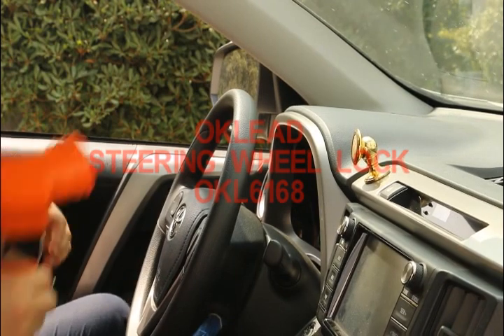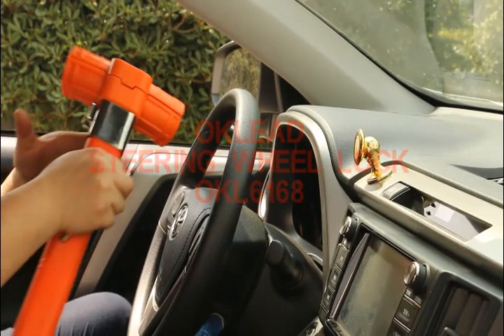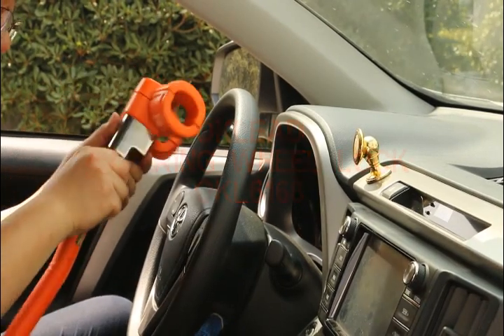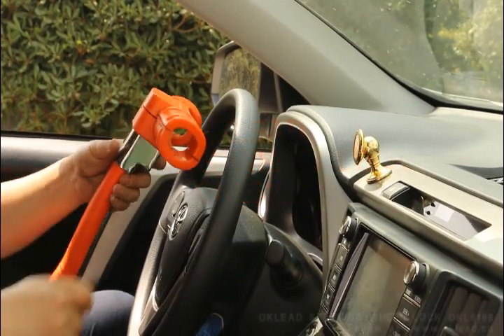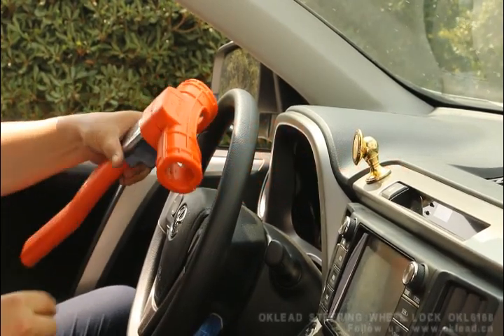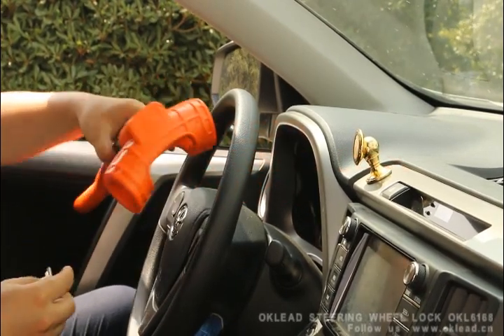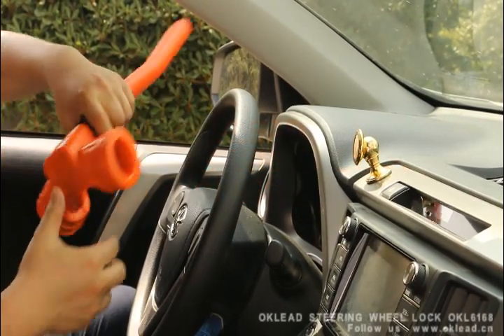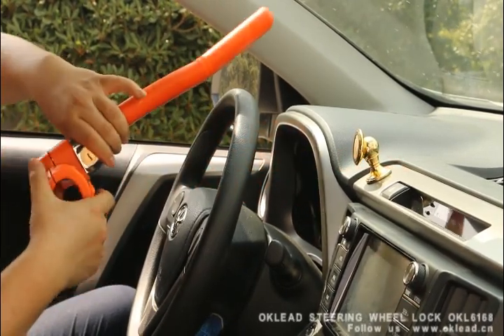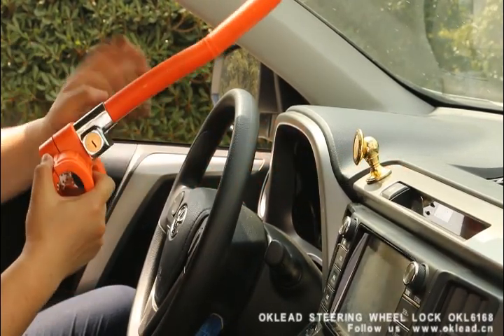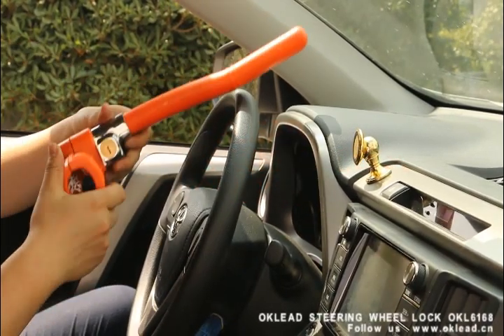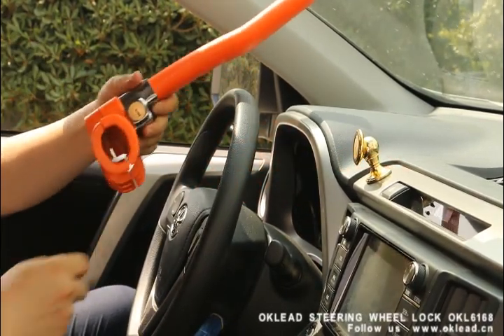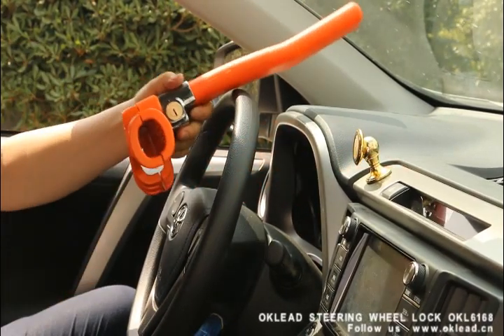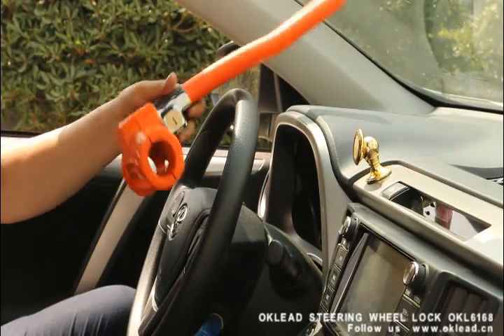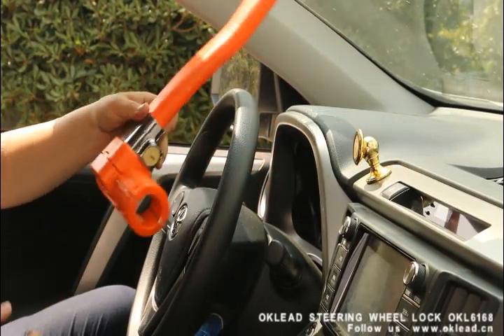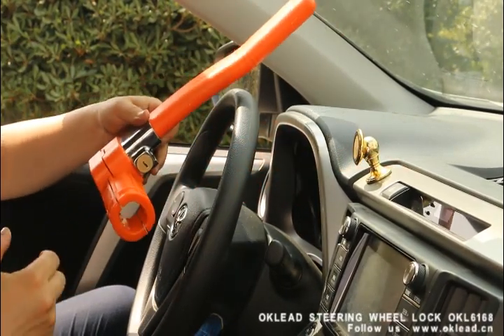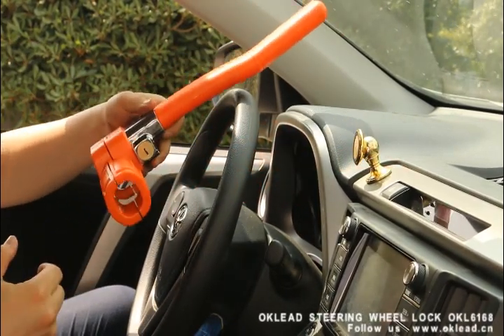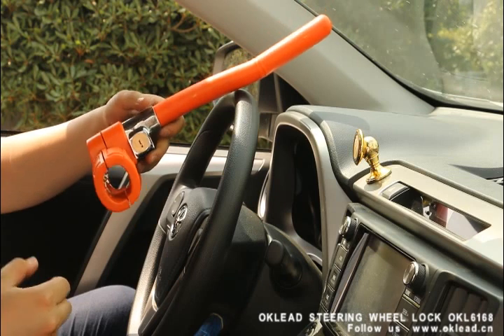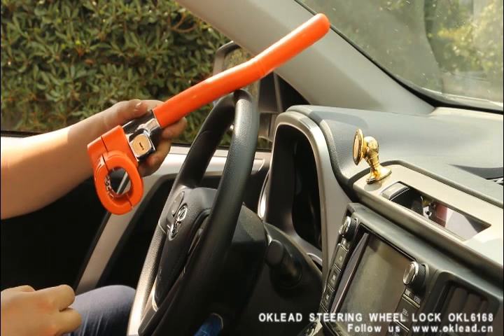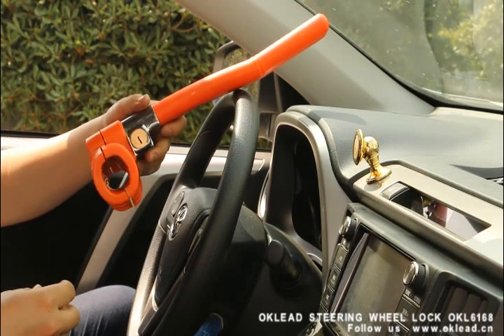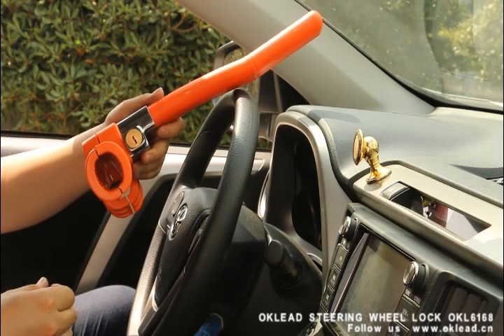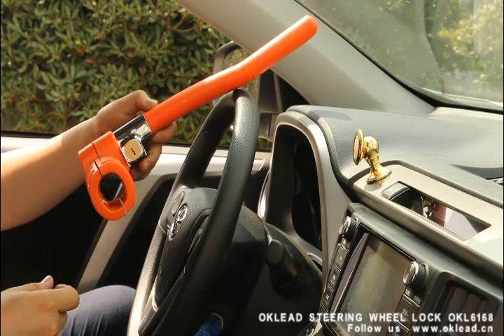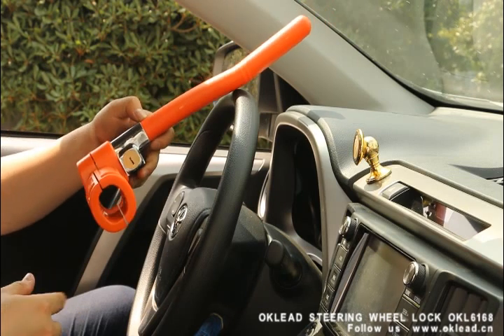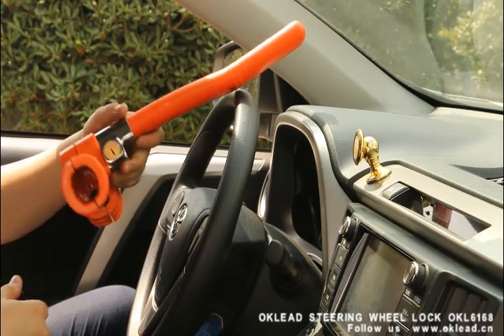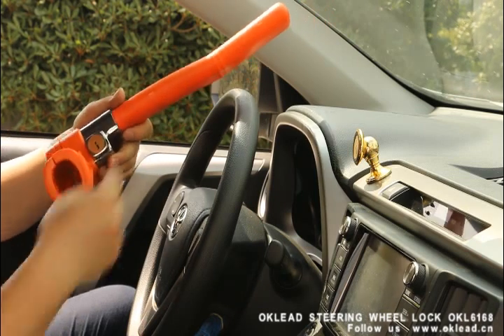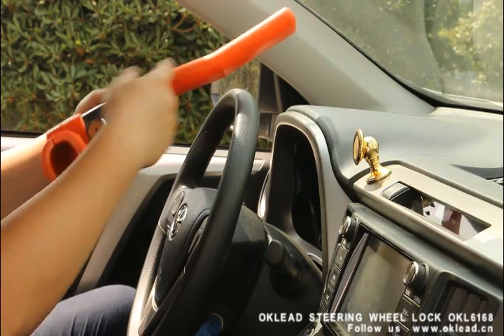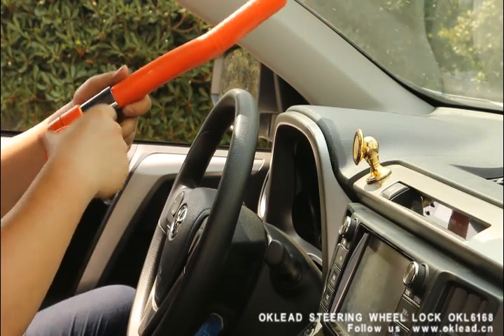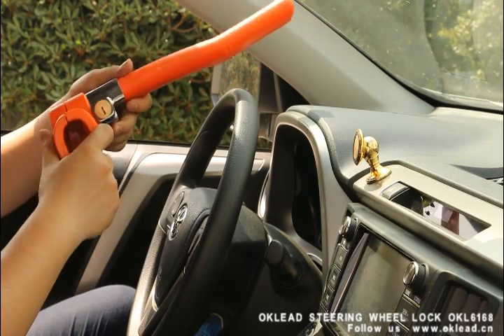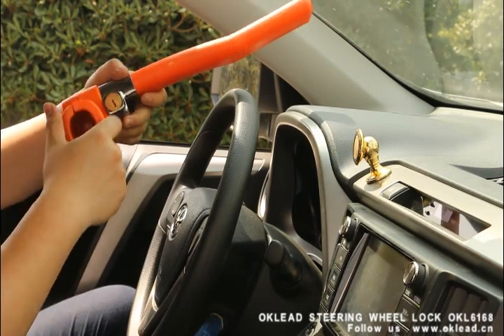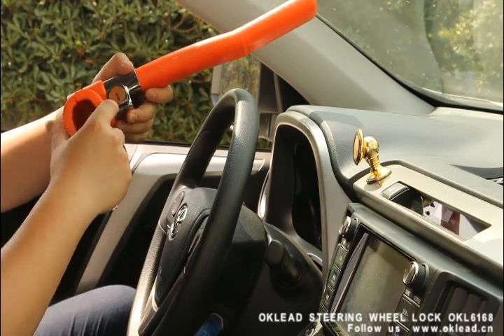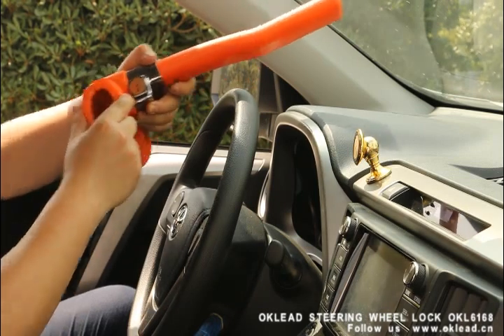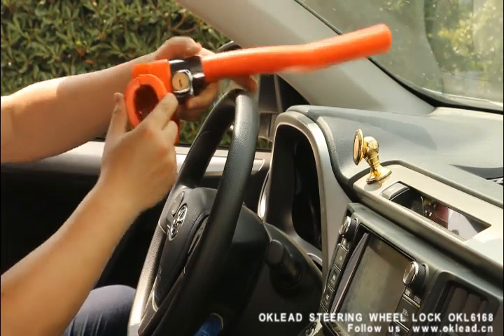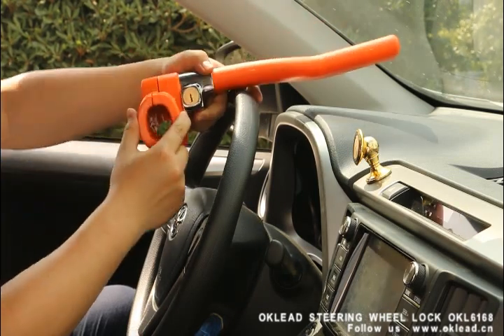Hello everyone. Today we are going to test one OKD lock, 6168. This is a full orange plastic cover lock.